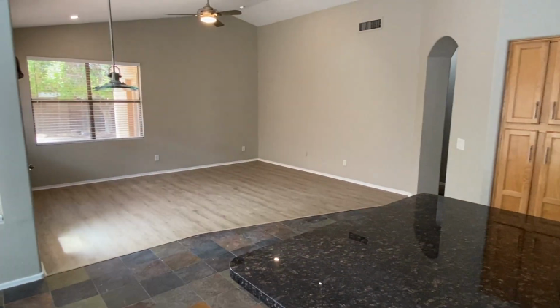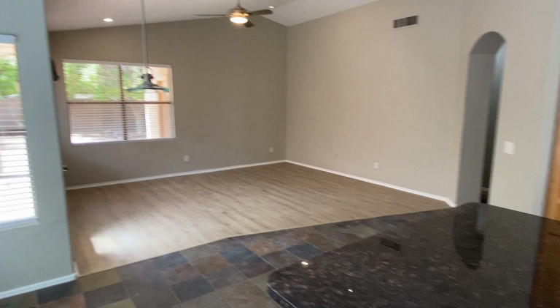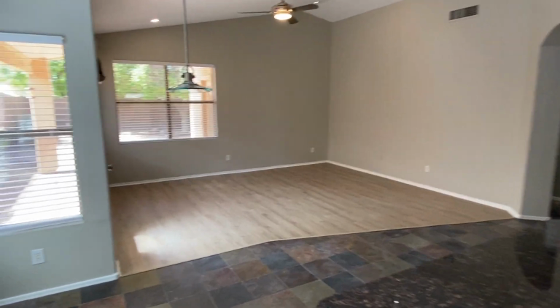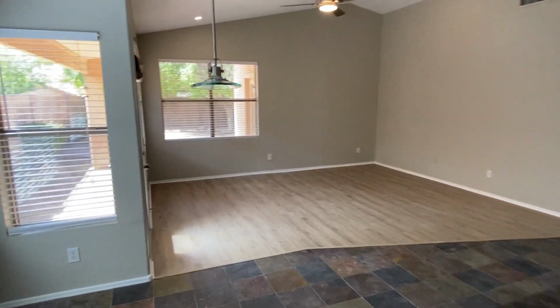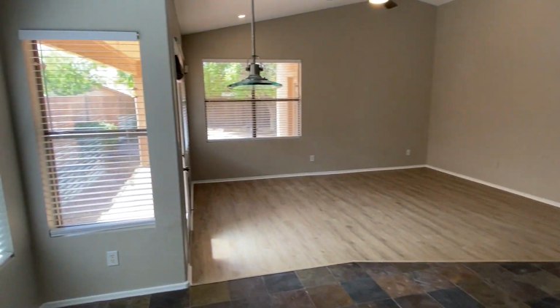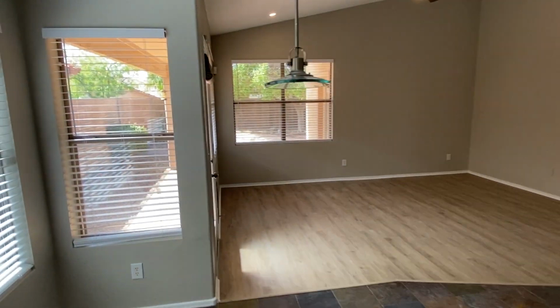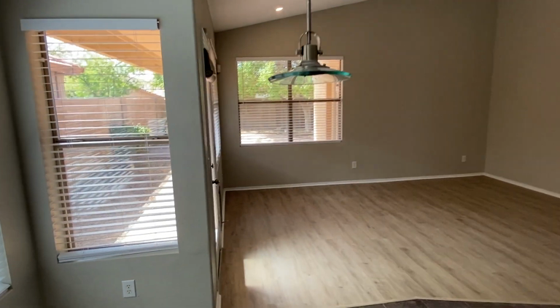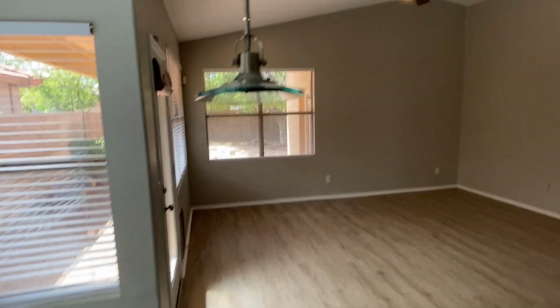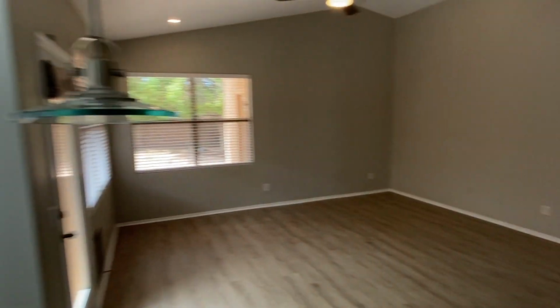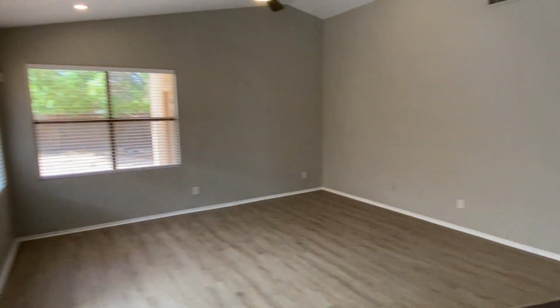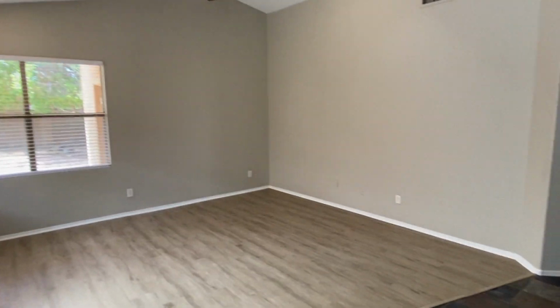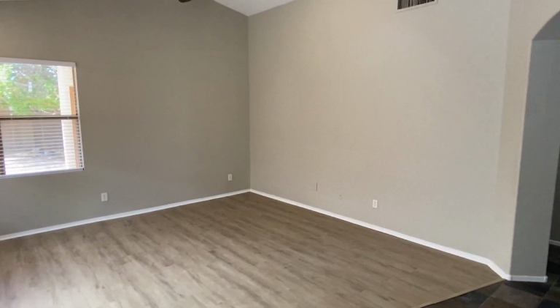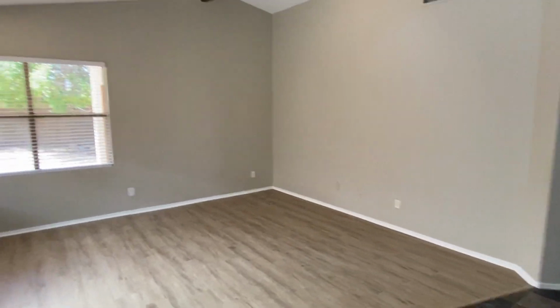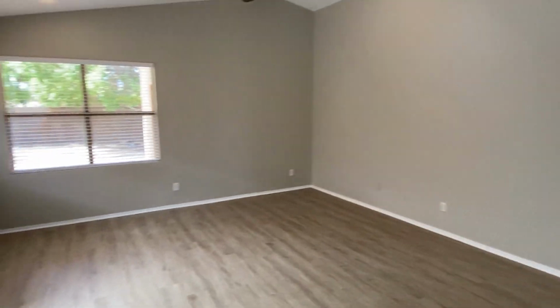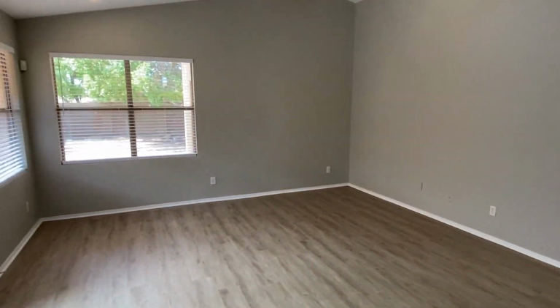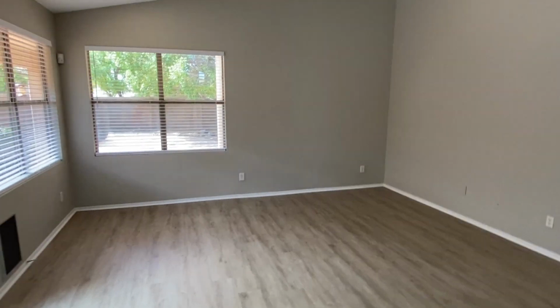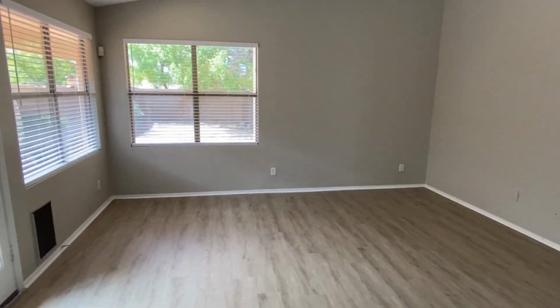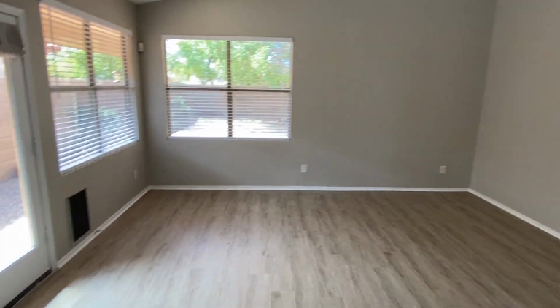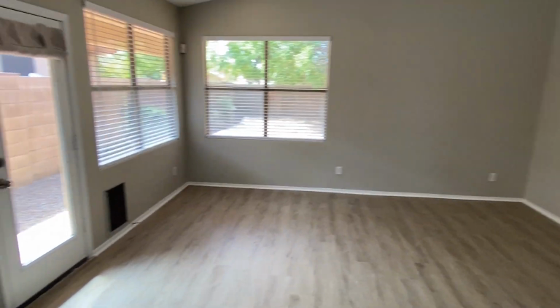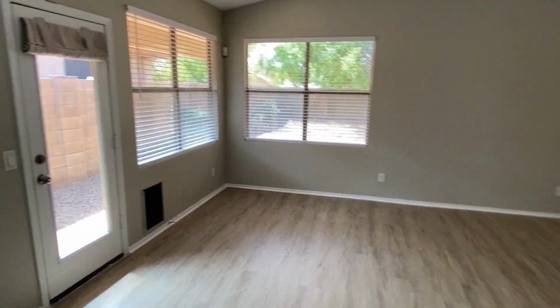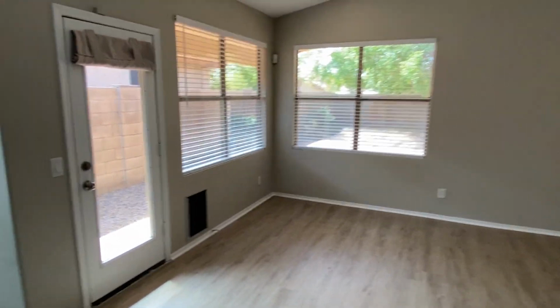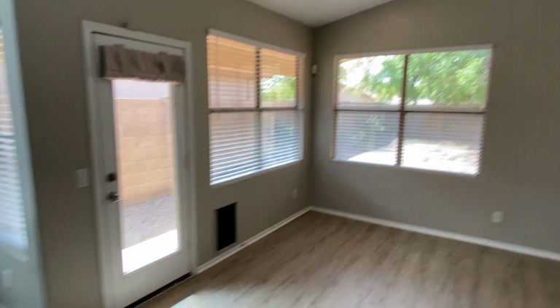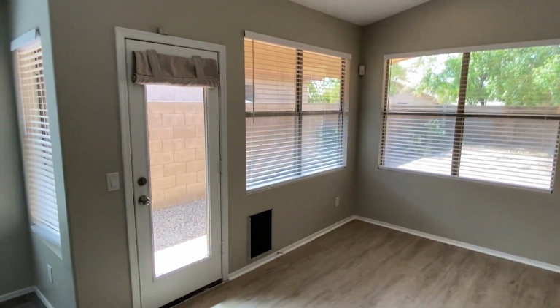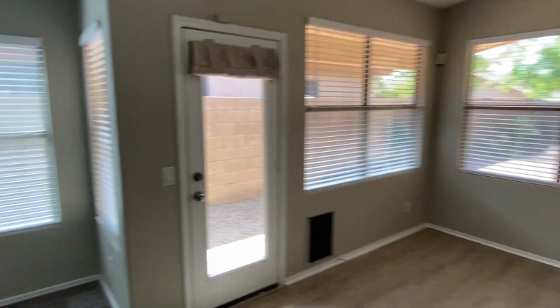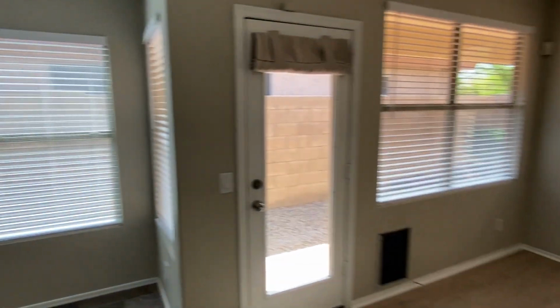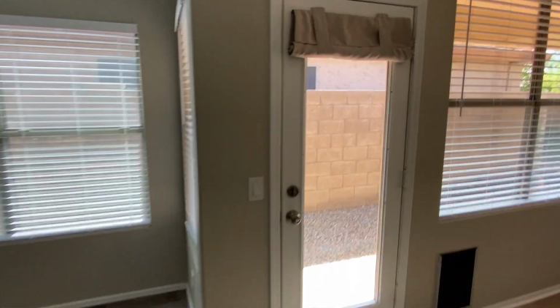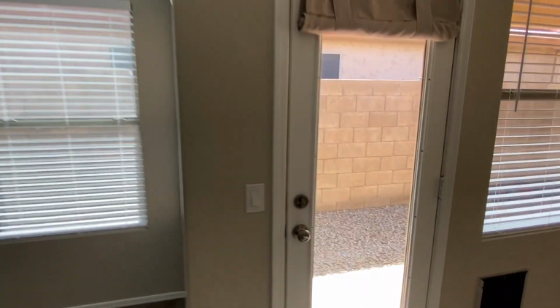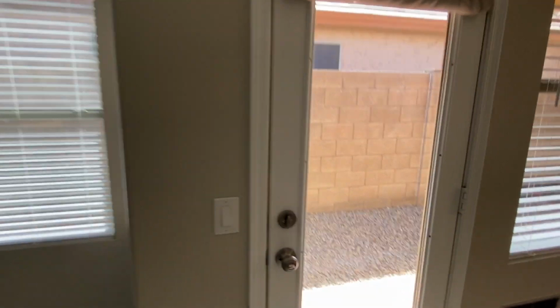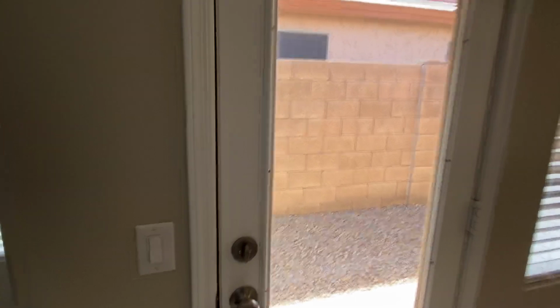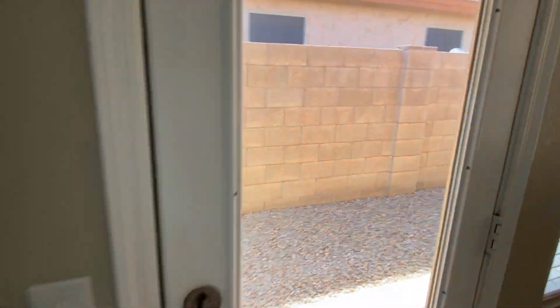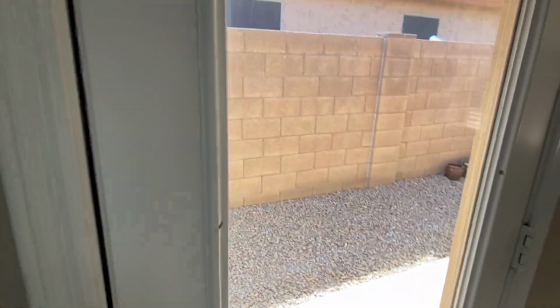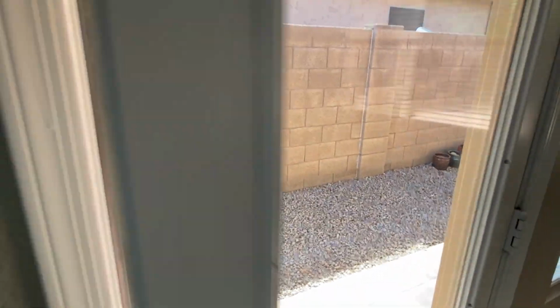Here's our living room. Plenty of space here, obviously. Nice open concept with the kitchen. Natural light coming in. We'll take a look at this backyard.